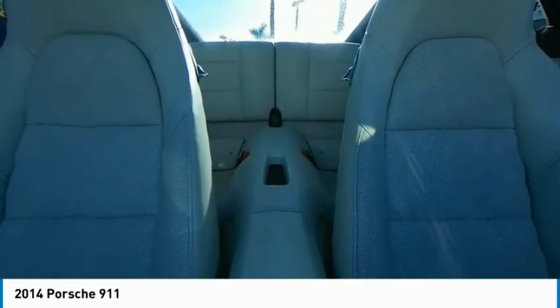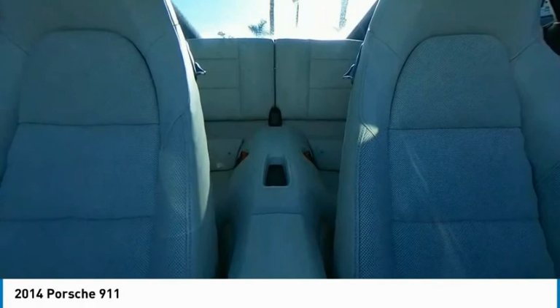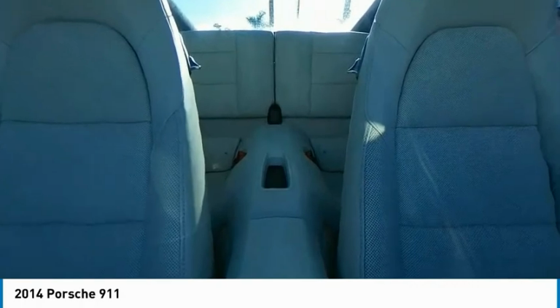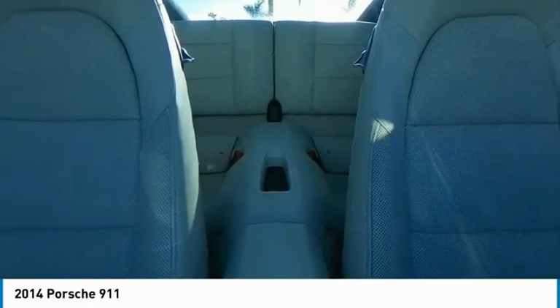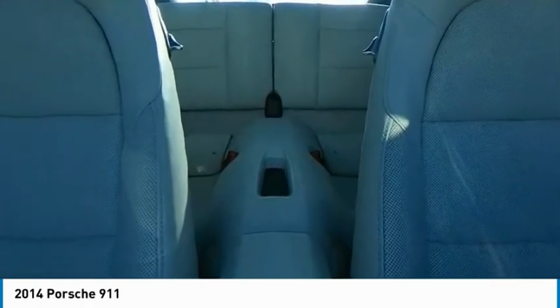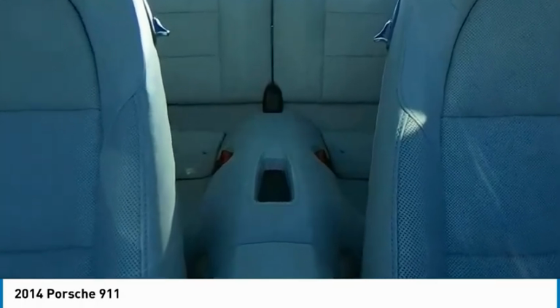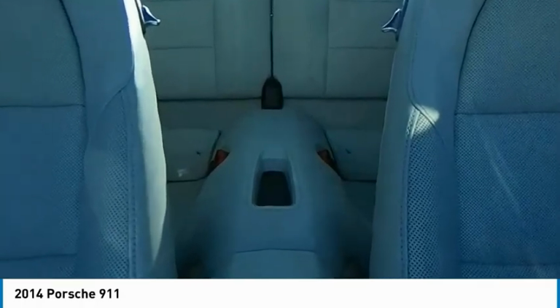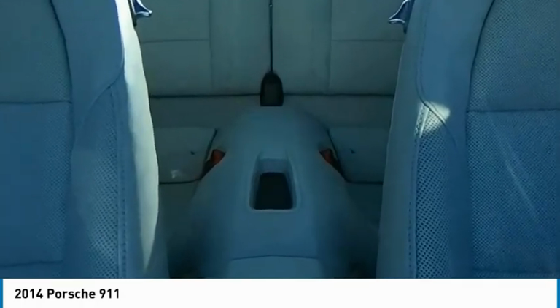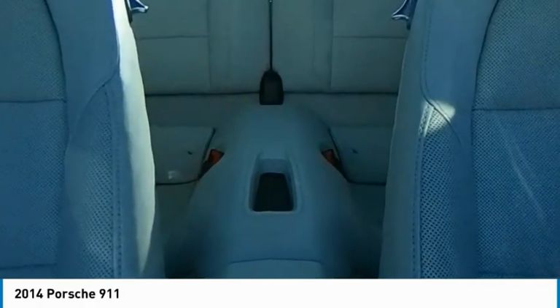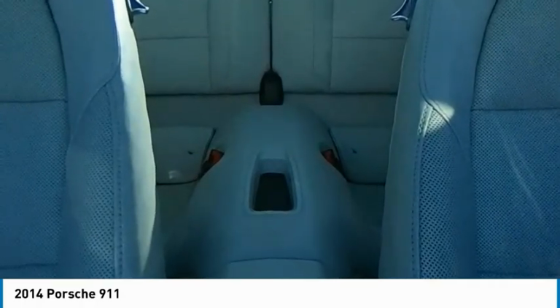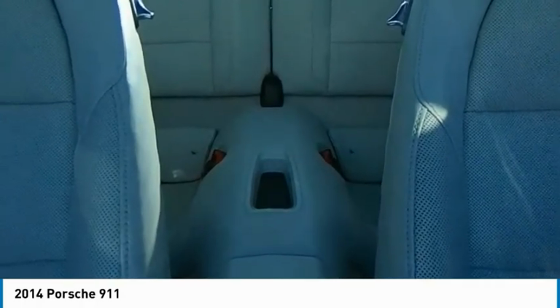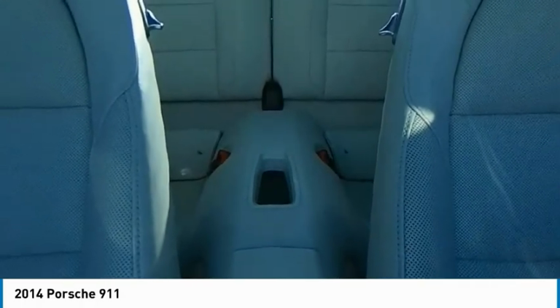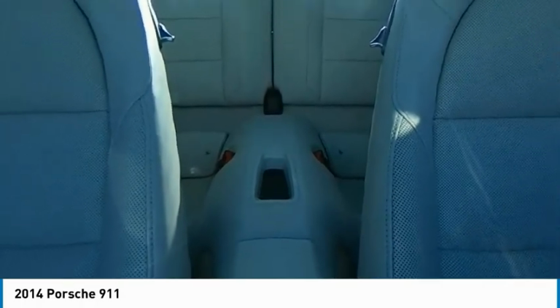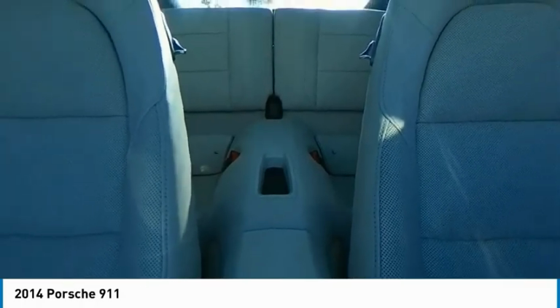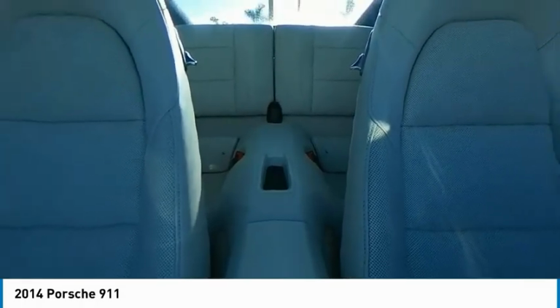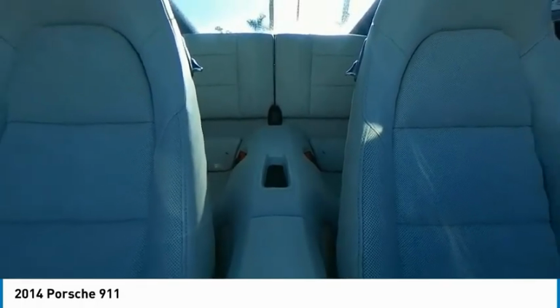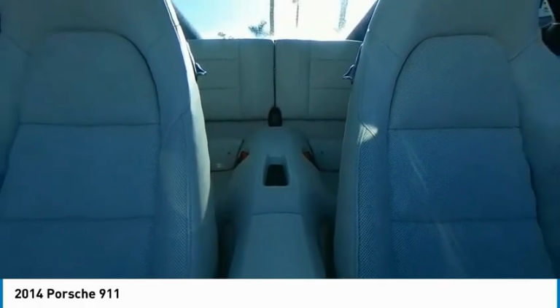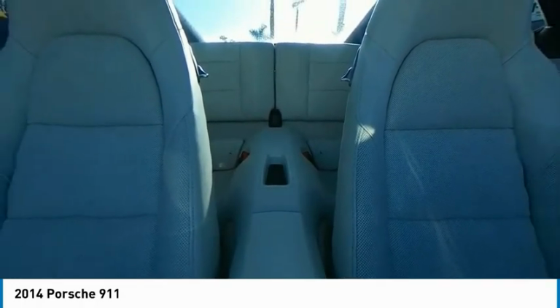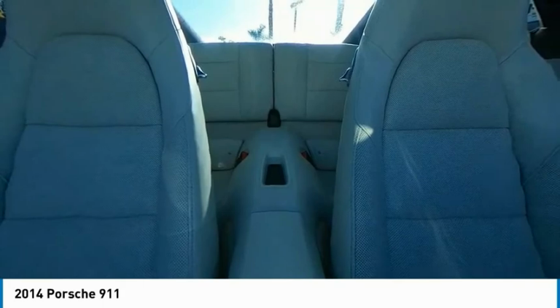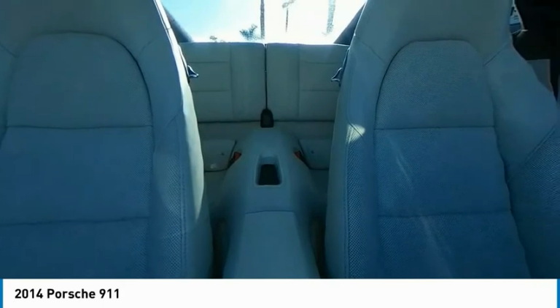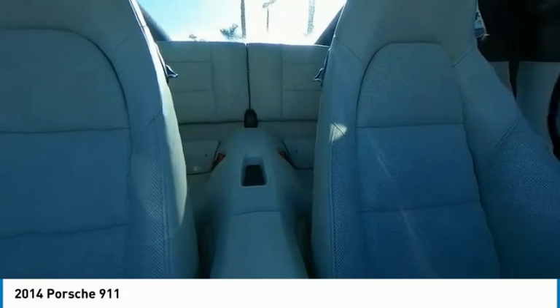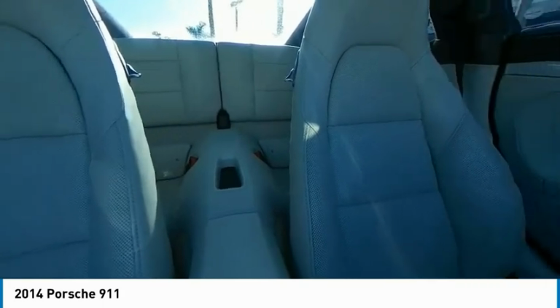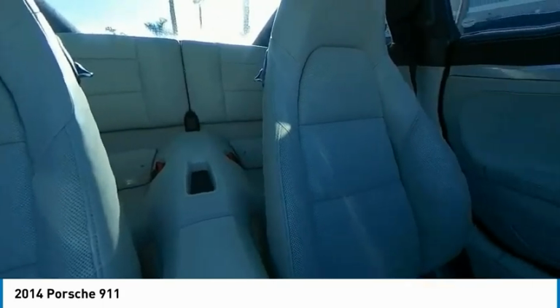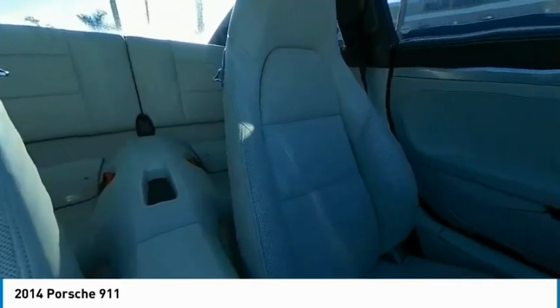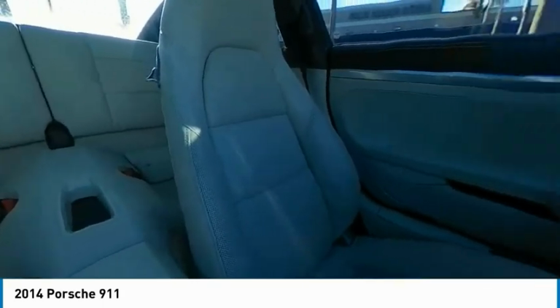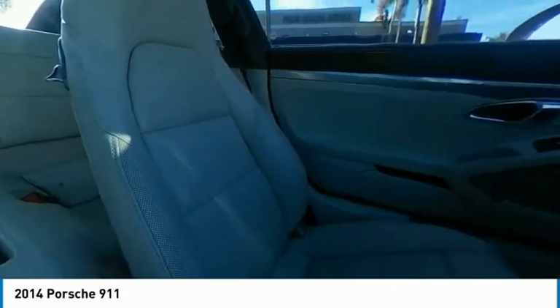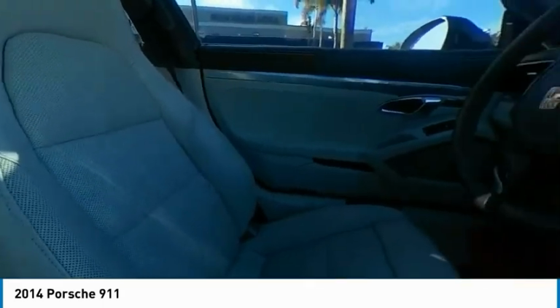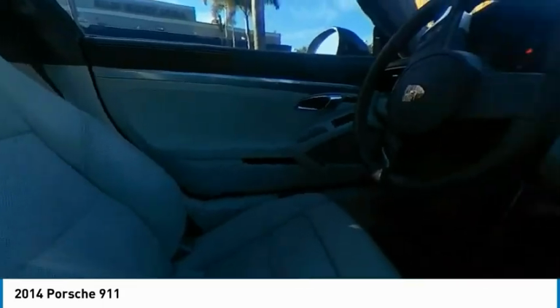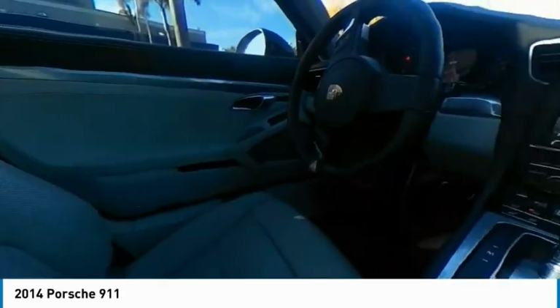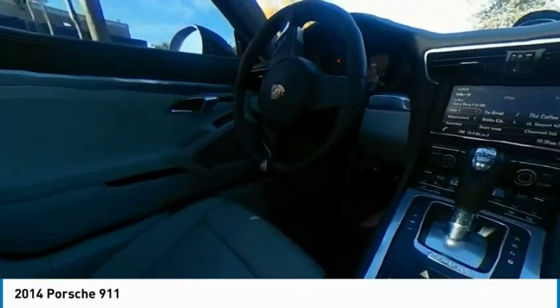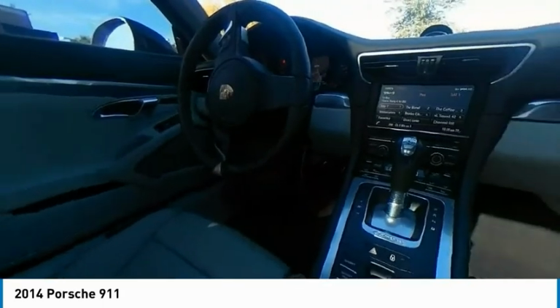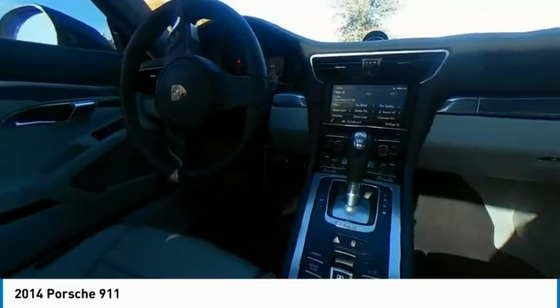Keyless entry, anti-lock braking system, Bluetooth, leather-wrapped steering wheel, power steering, driver airbag. Your new ride is just a phone call away.